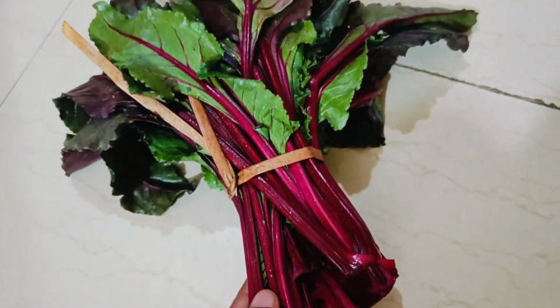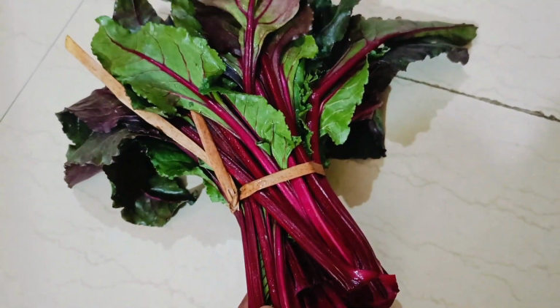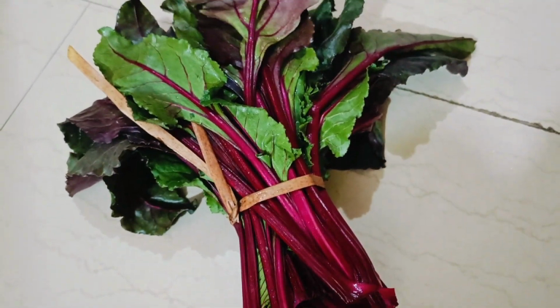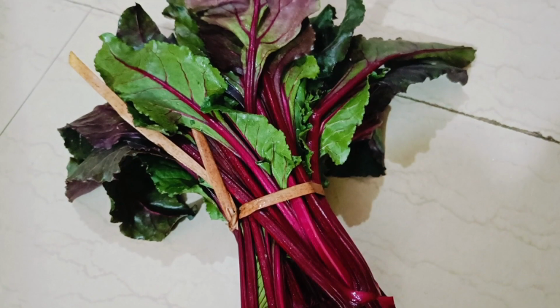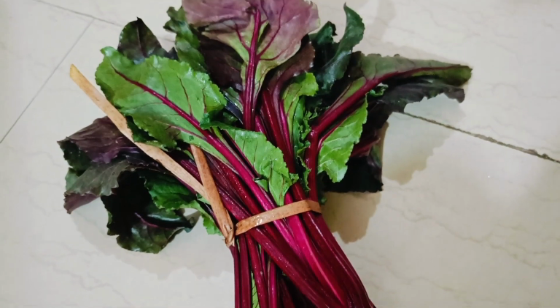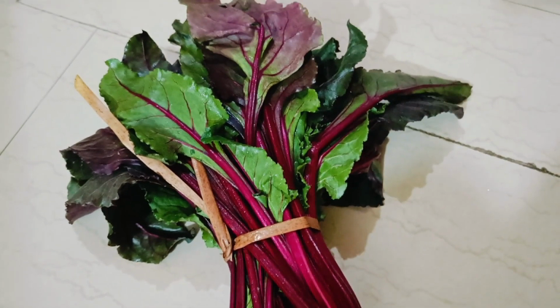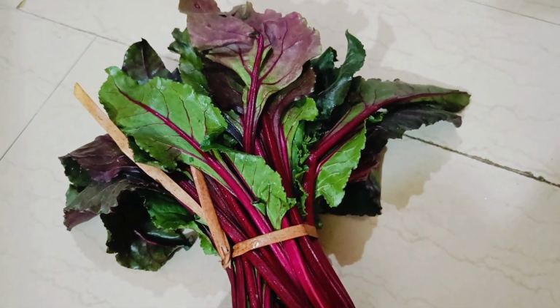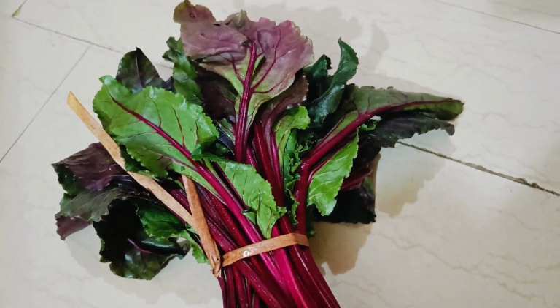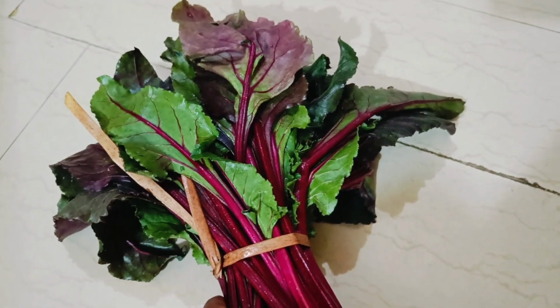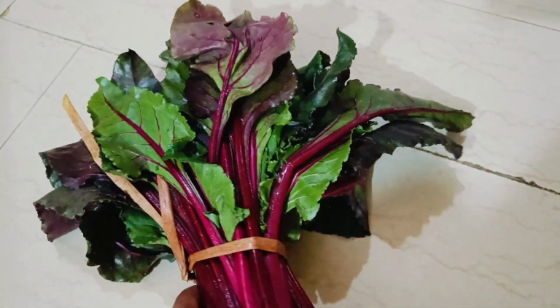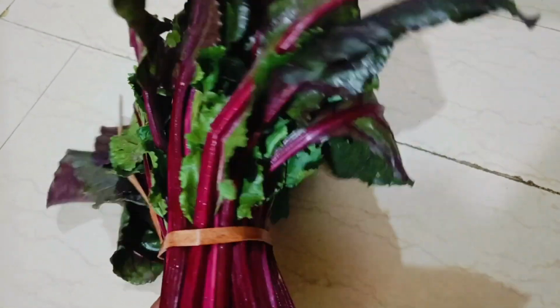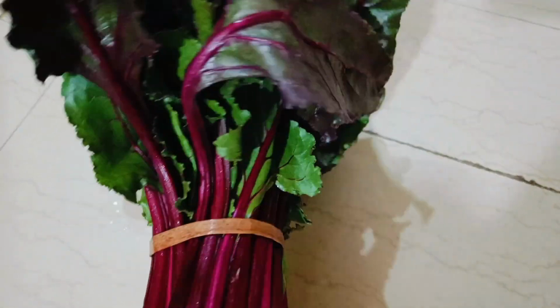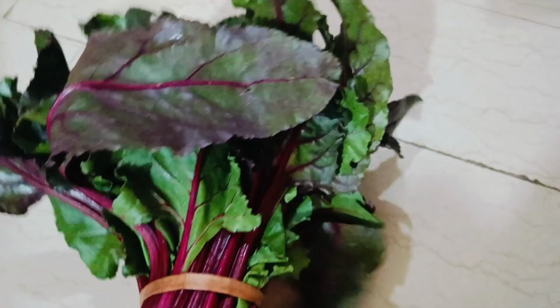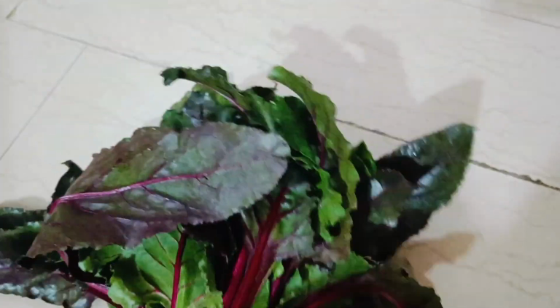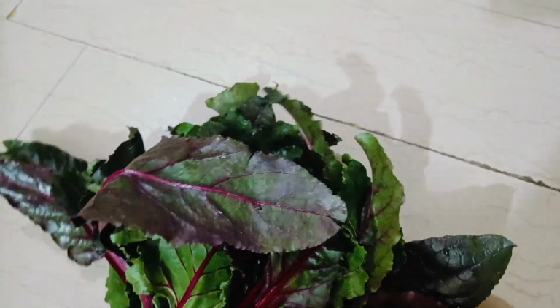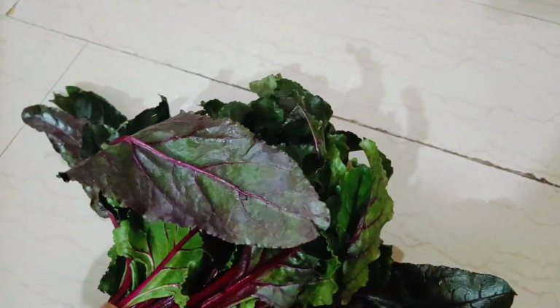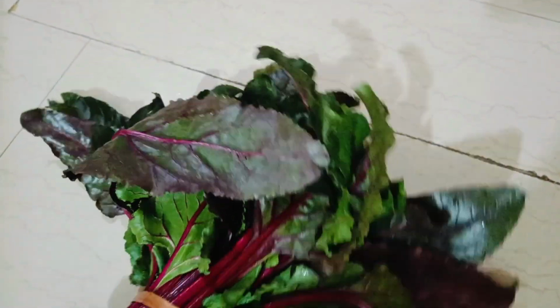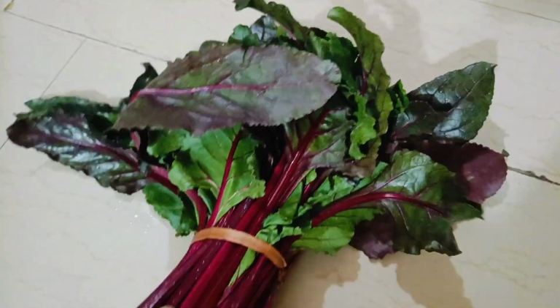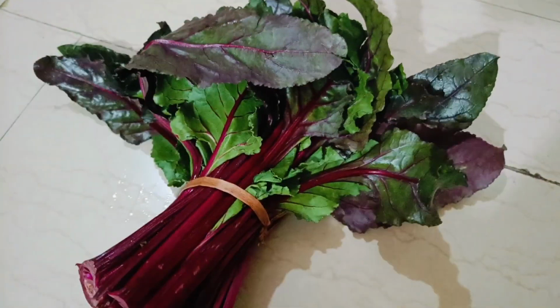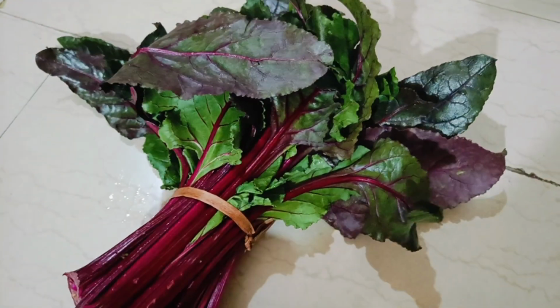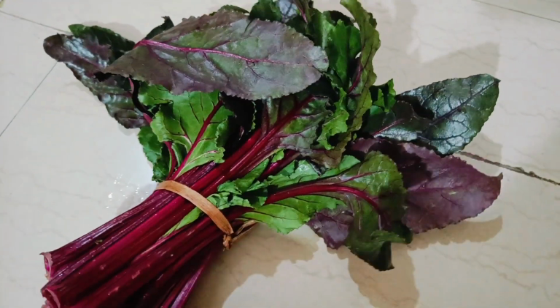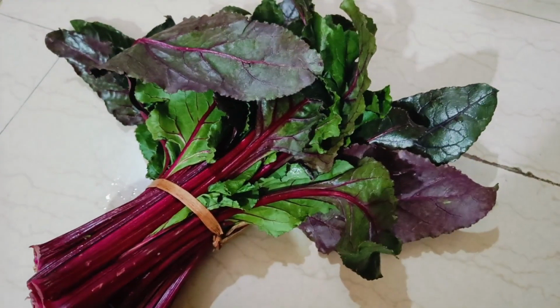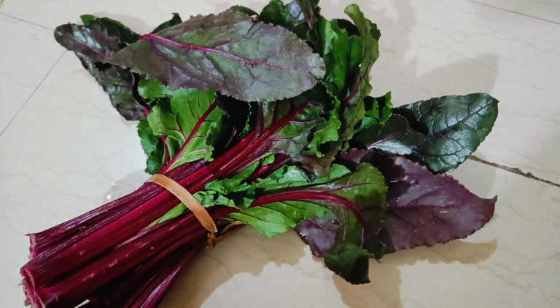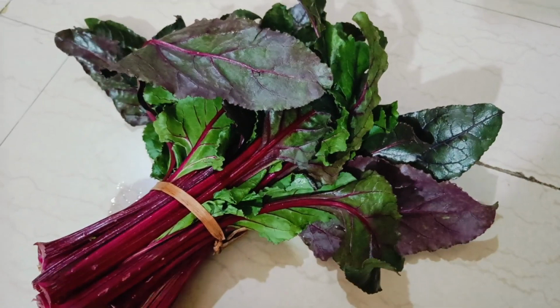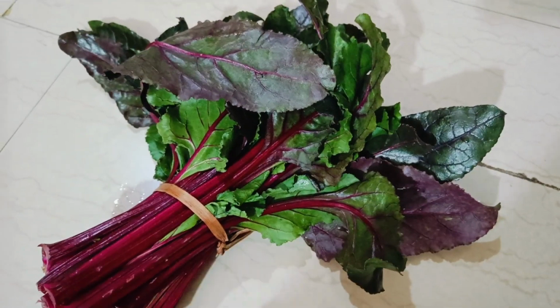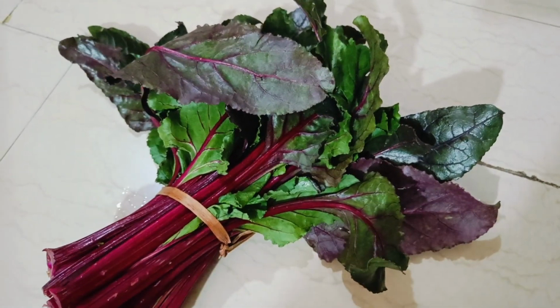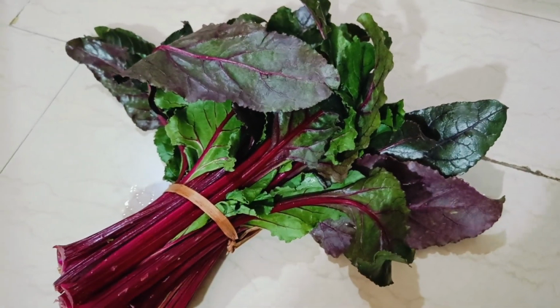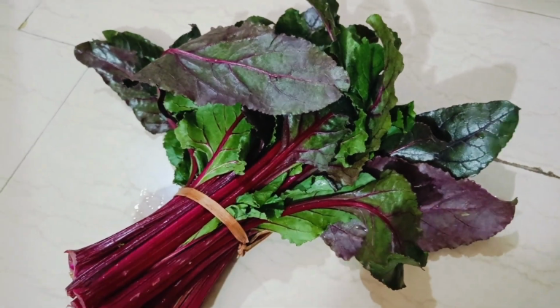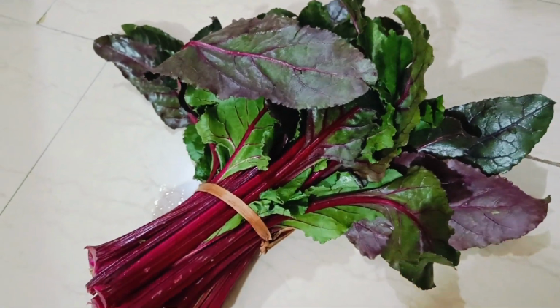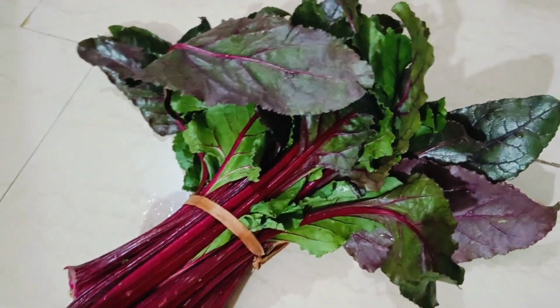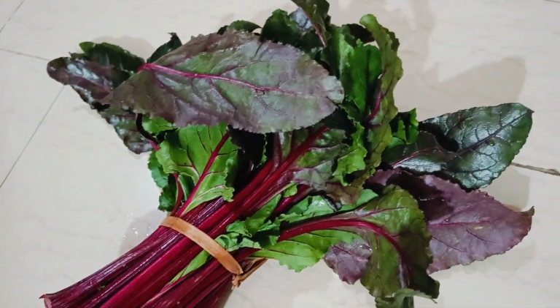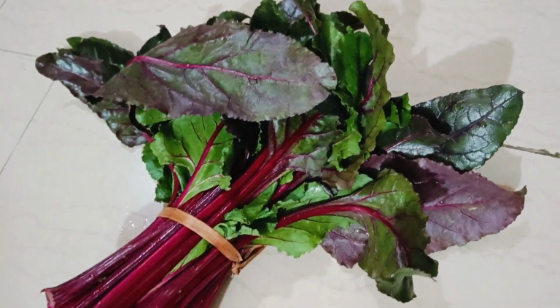So friends, do you know what is the name of these leaves? Yes, you are right — these are beetroot leaves.